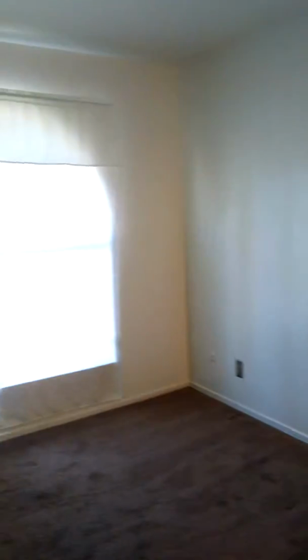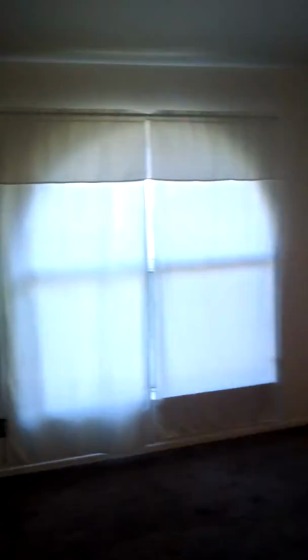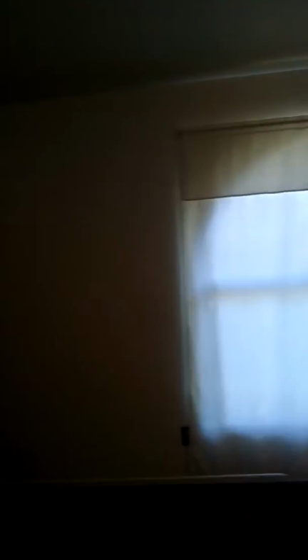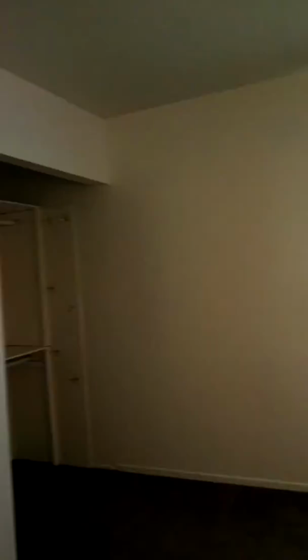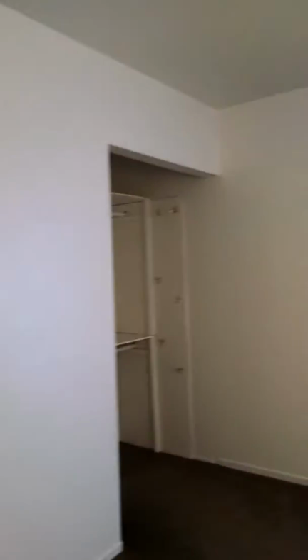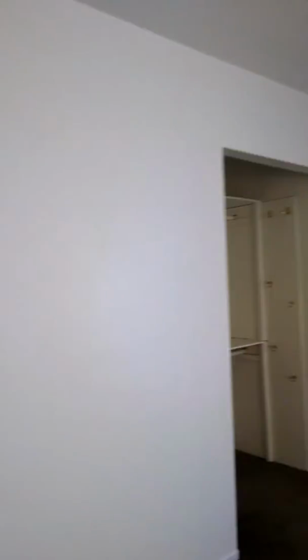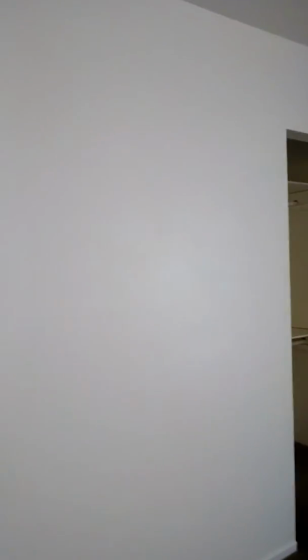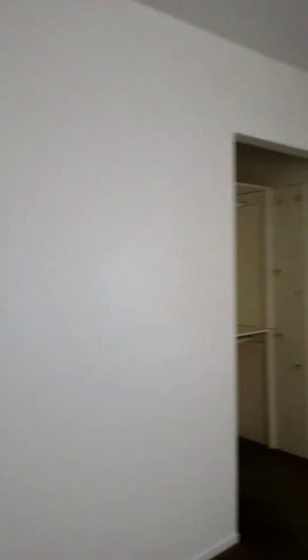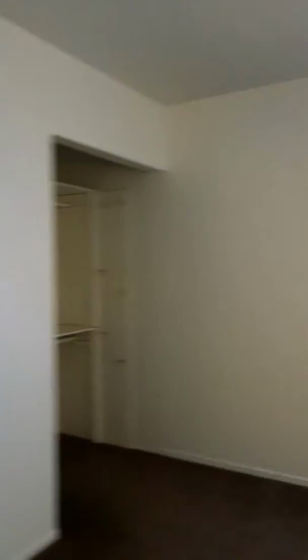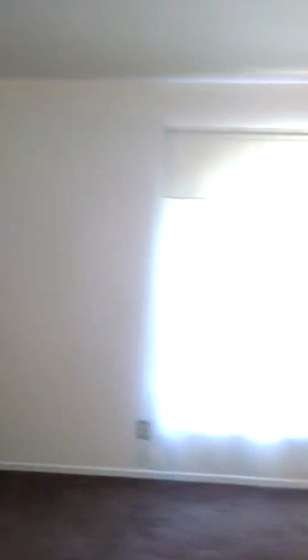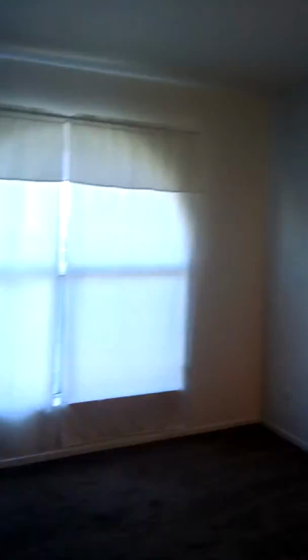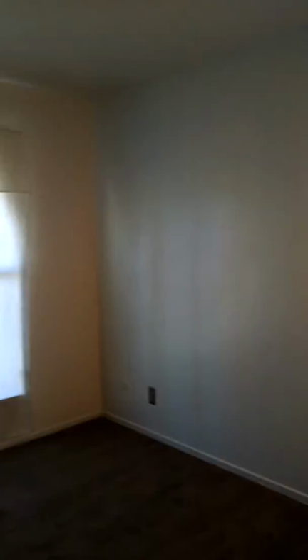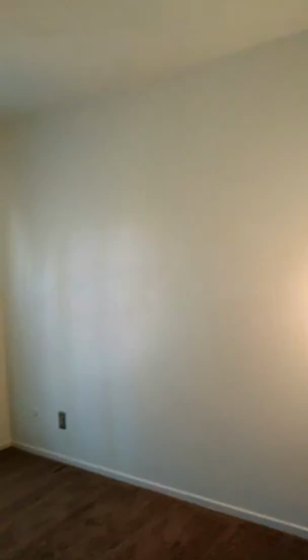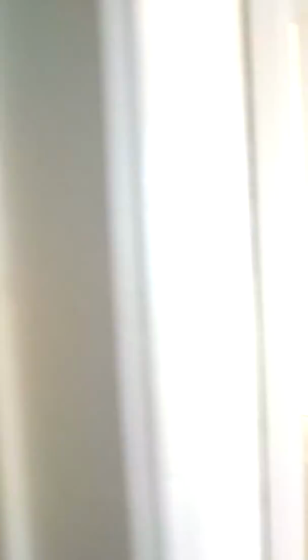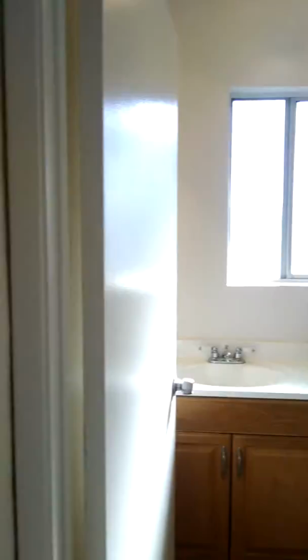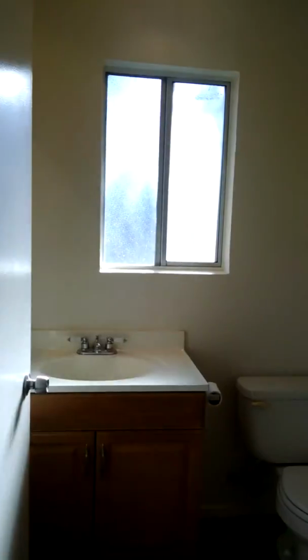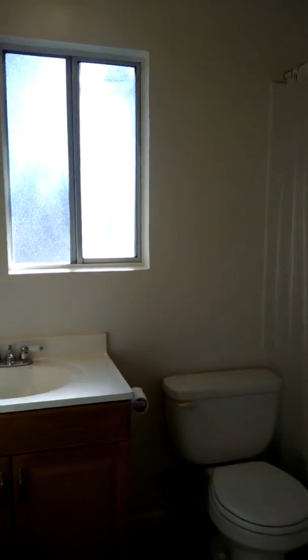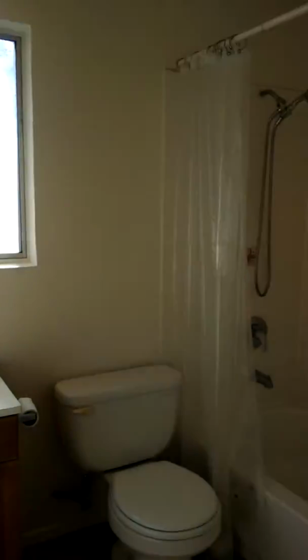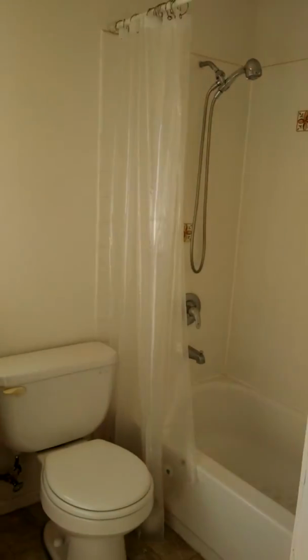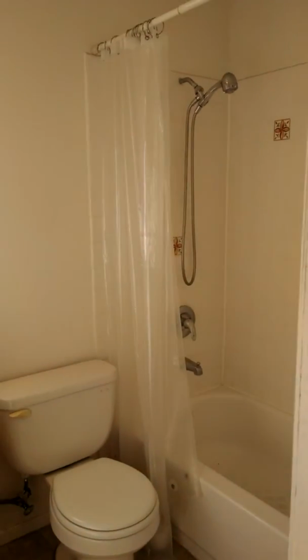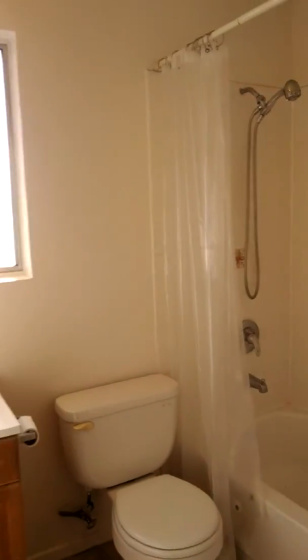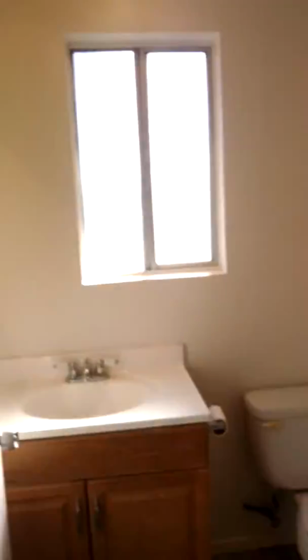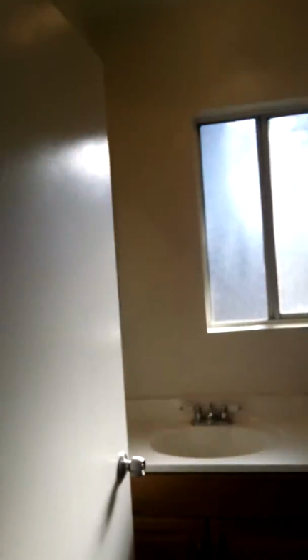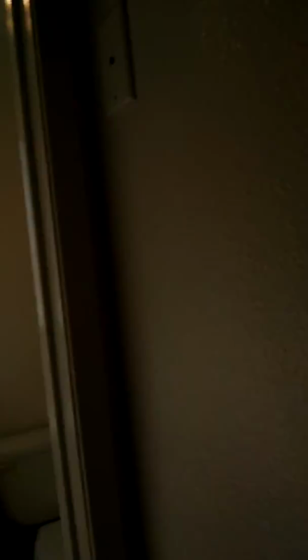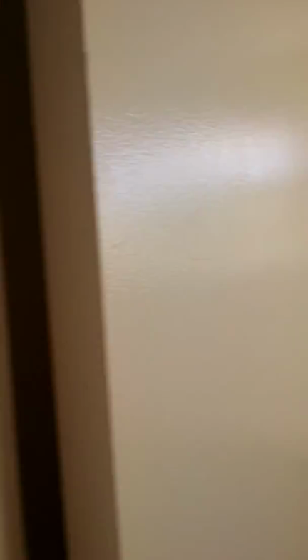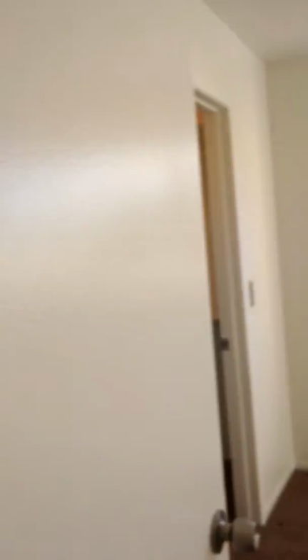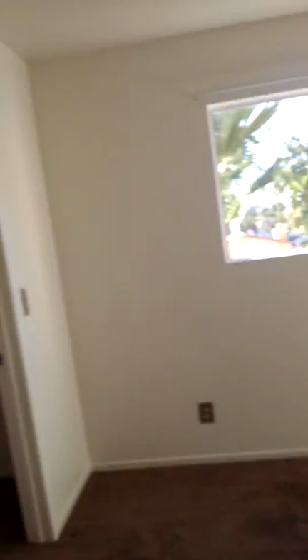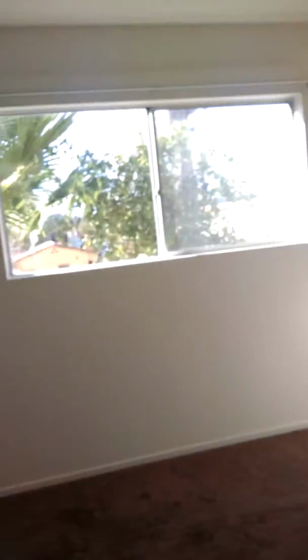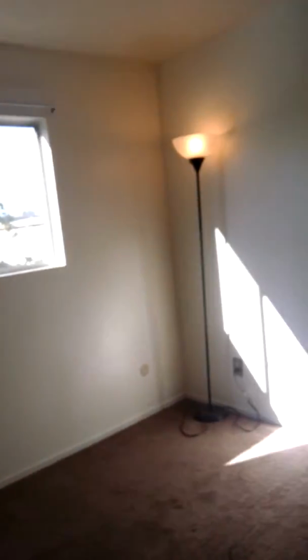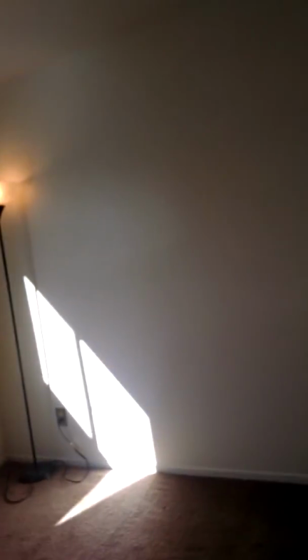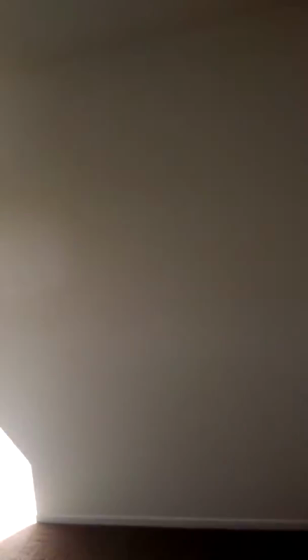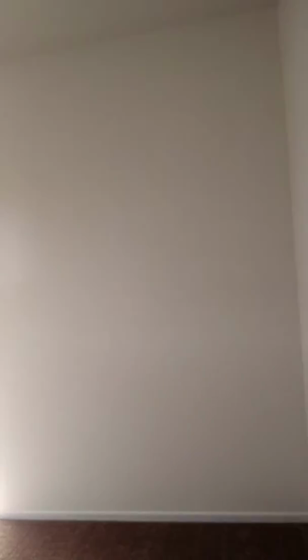Dual bedrooms, so they're about the same size. Full bath upstairs. Second bedroom.